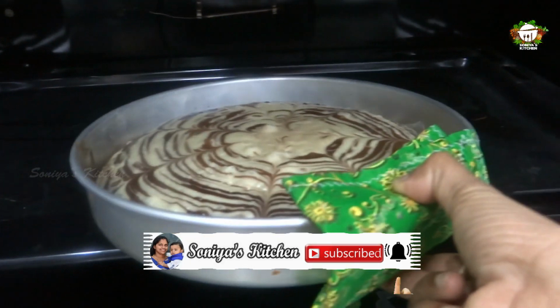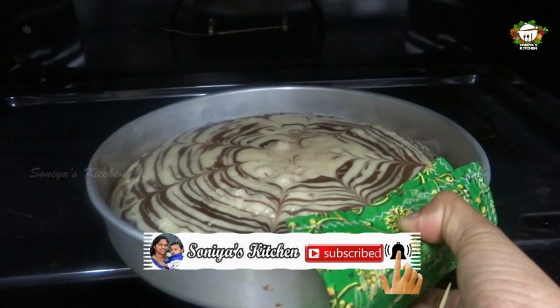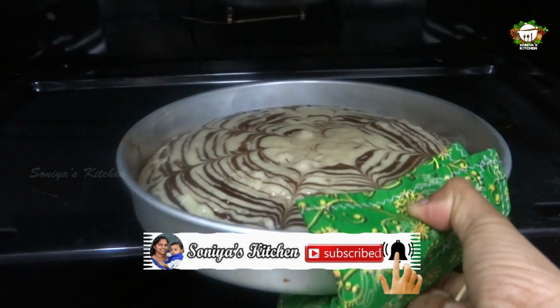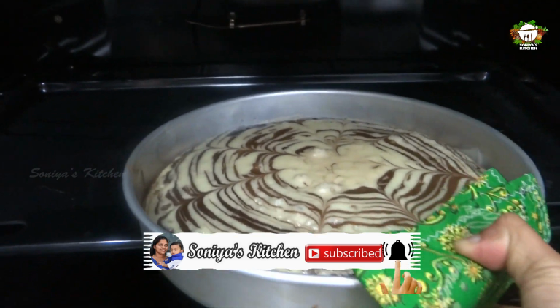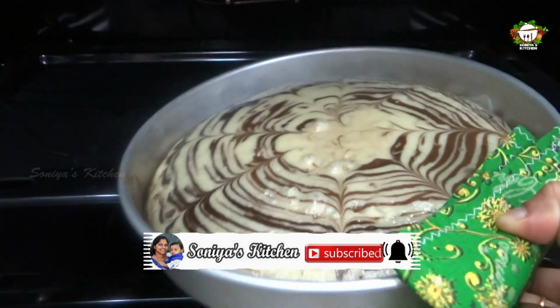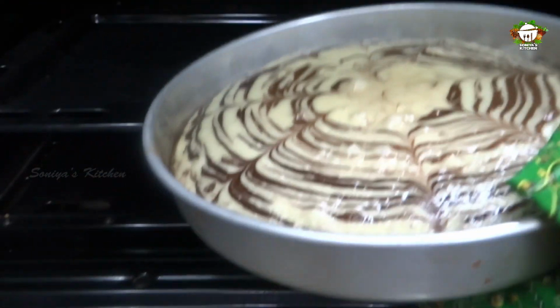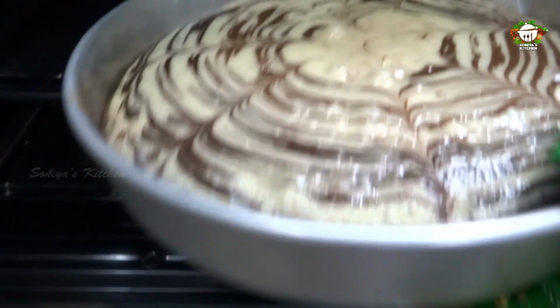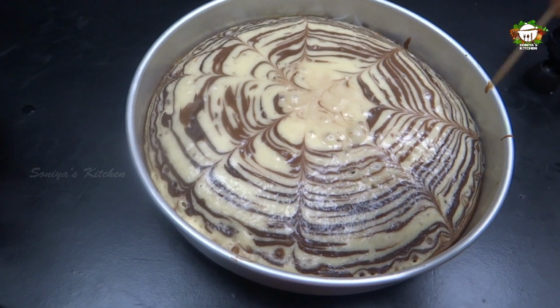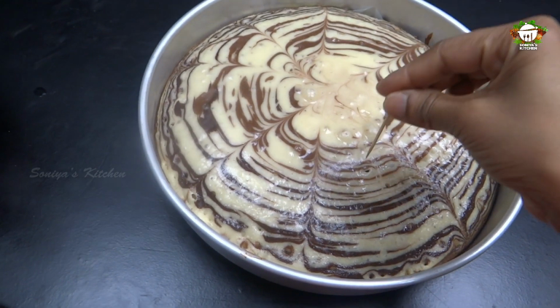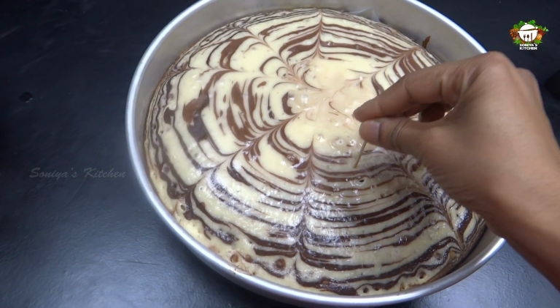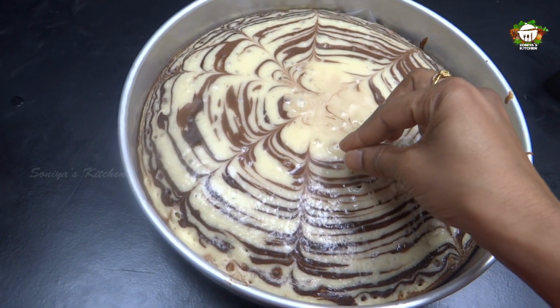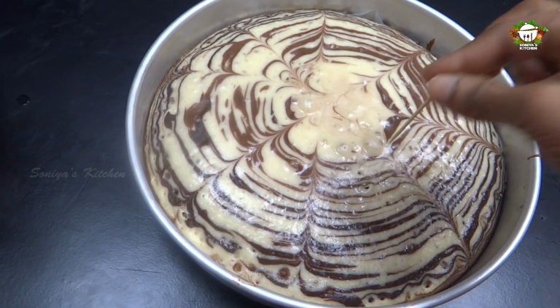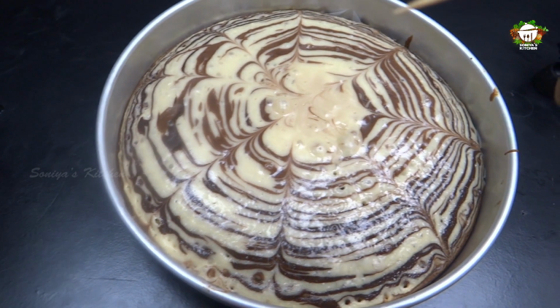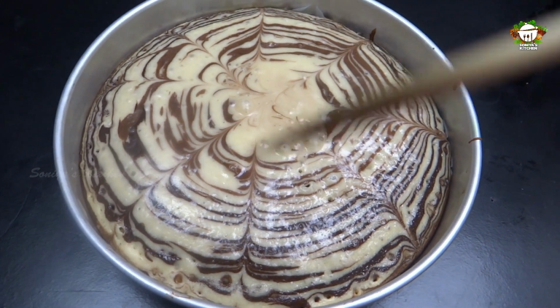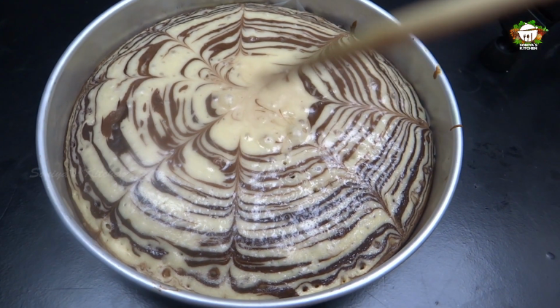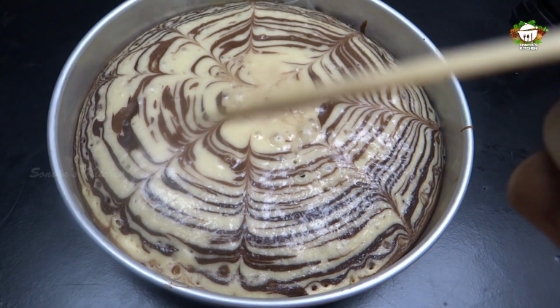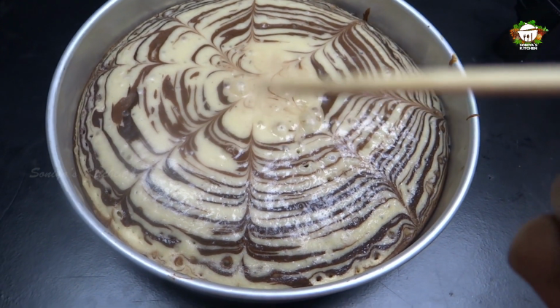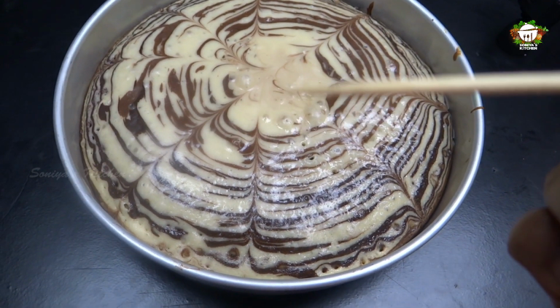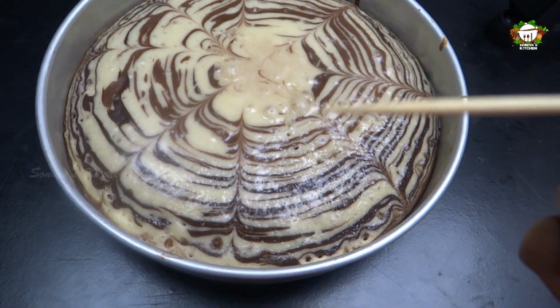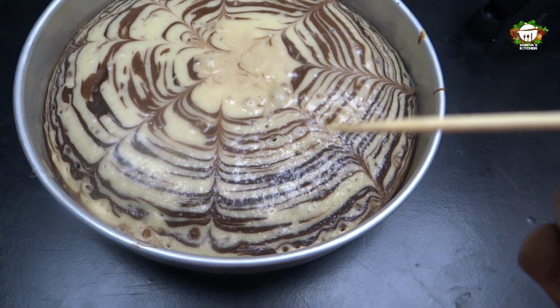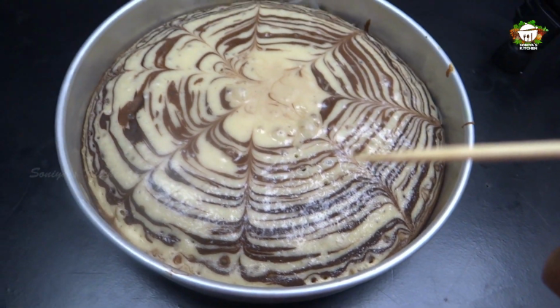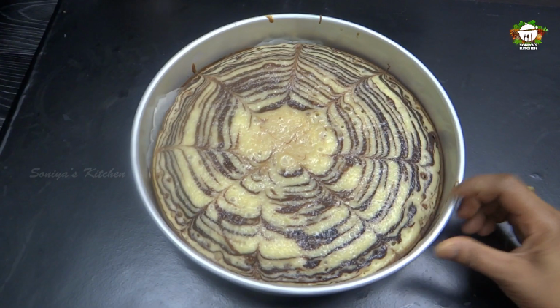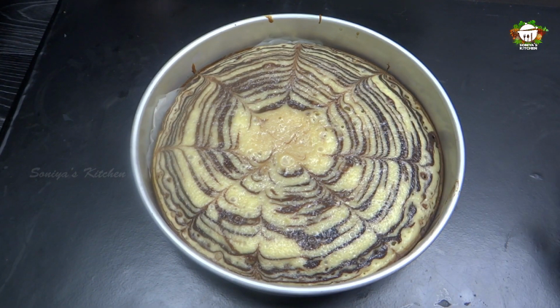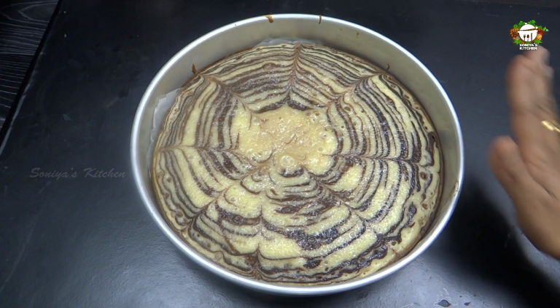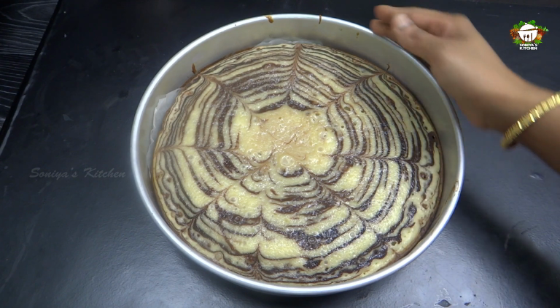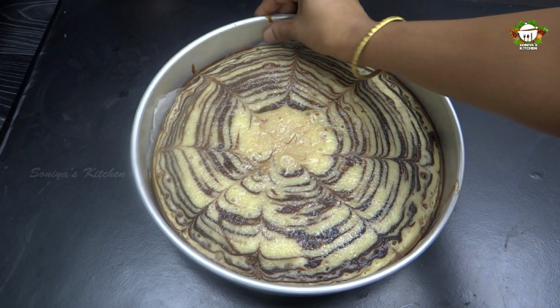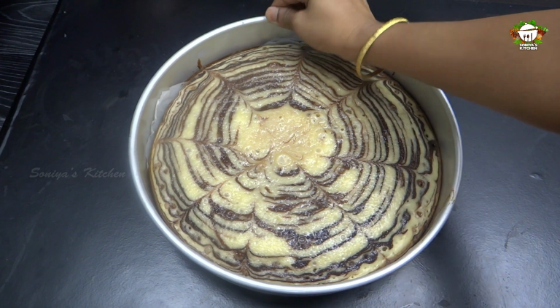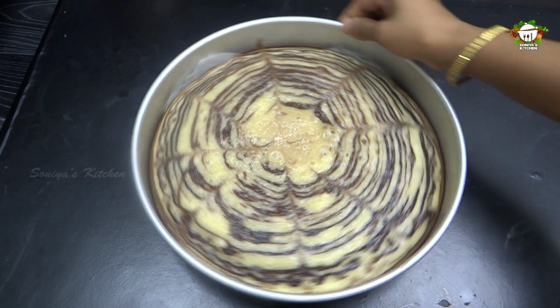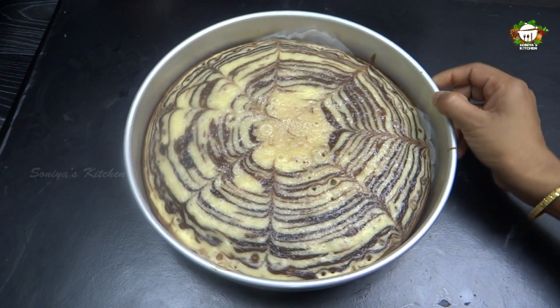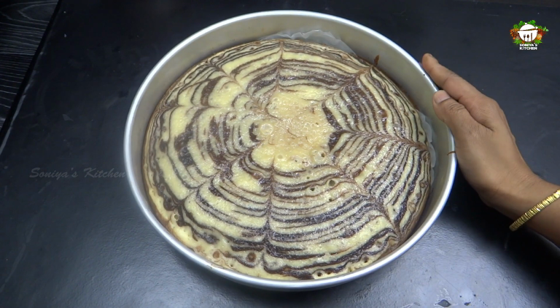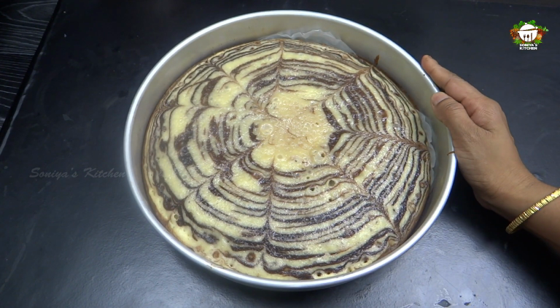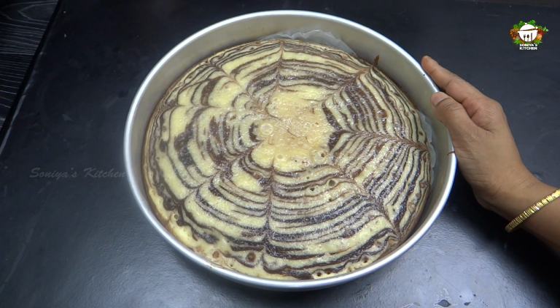I'll bake the cake at 250 degrees. I'll put it in the oven. It's perfect. I'll cut the cake once it's out of the oven.